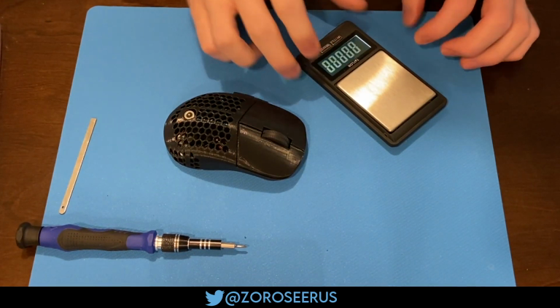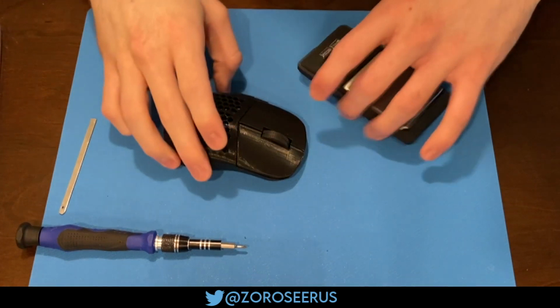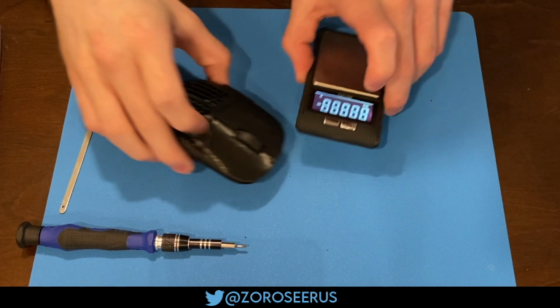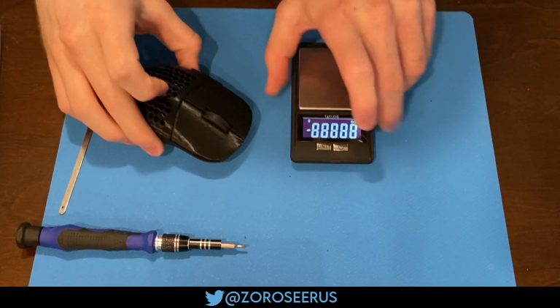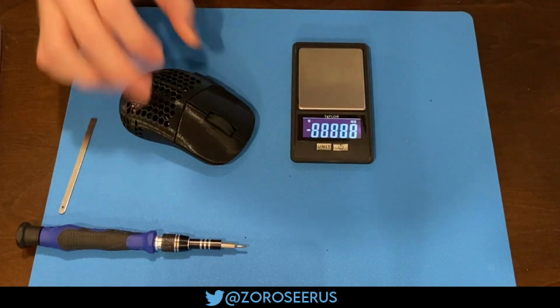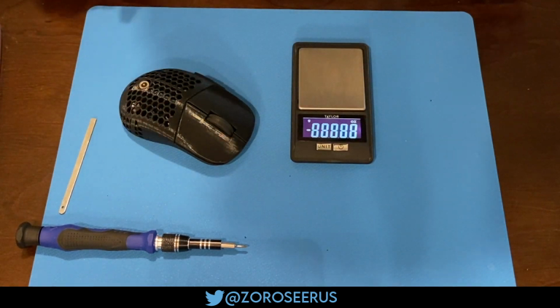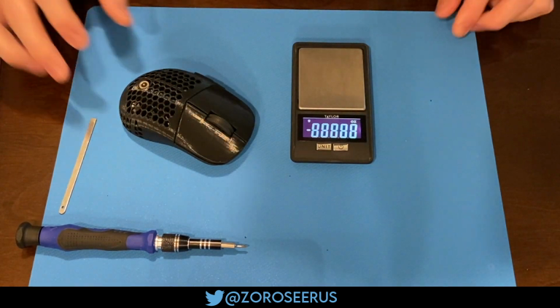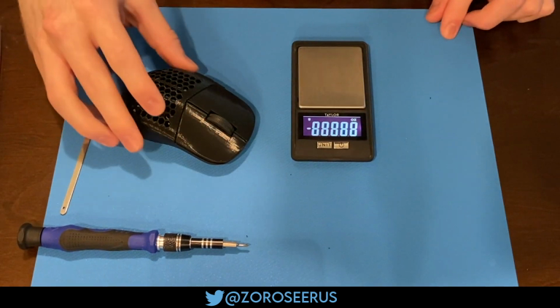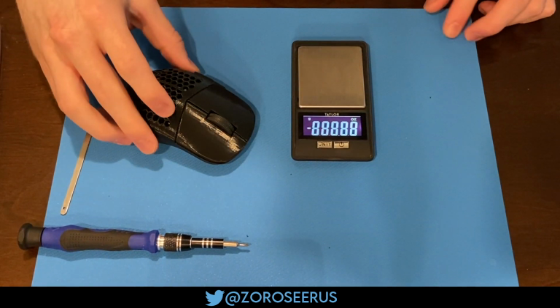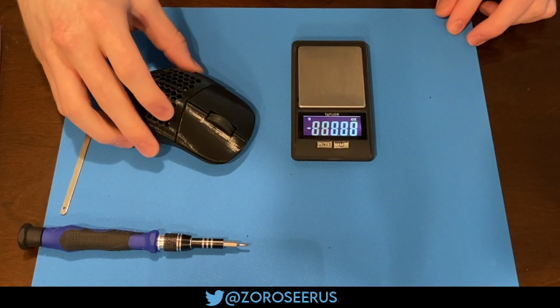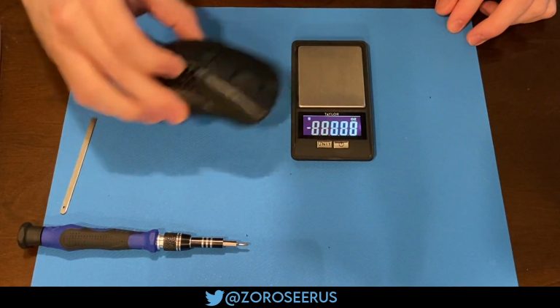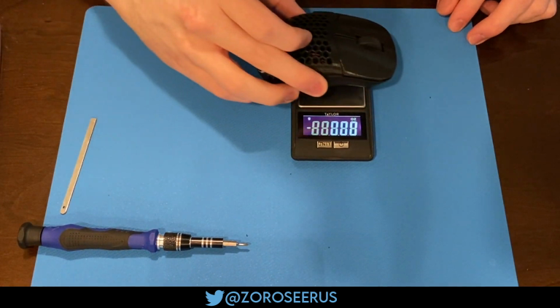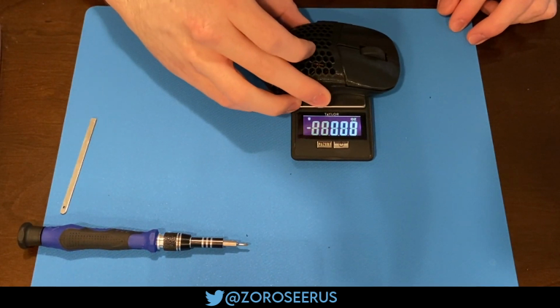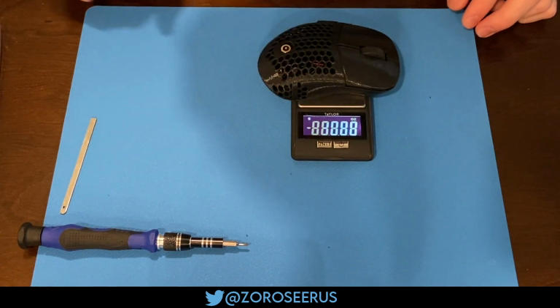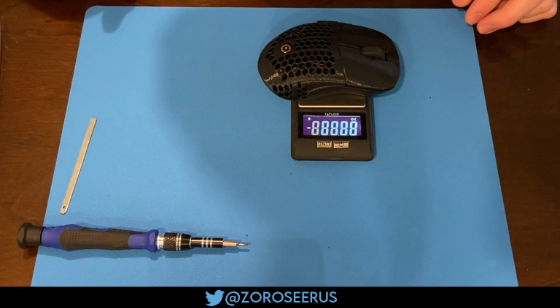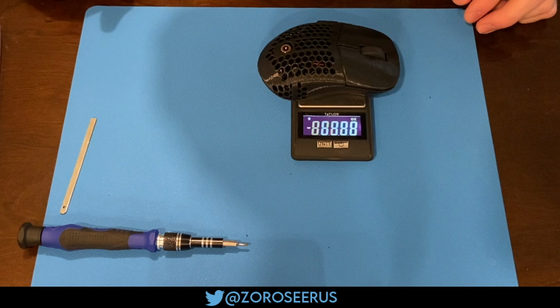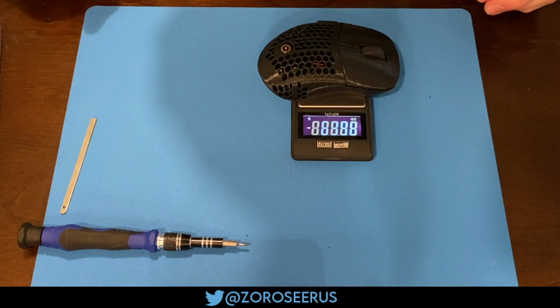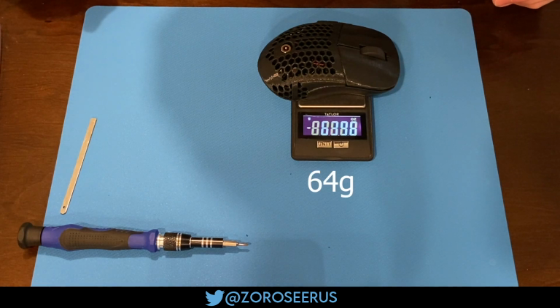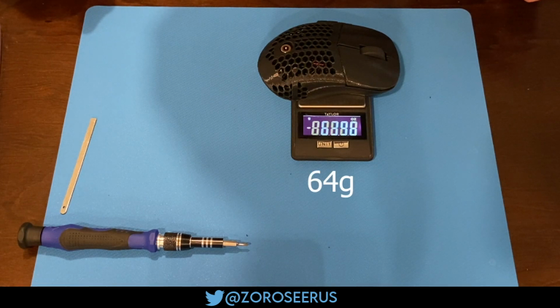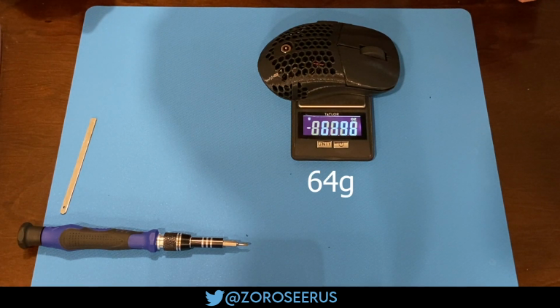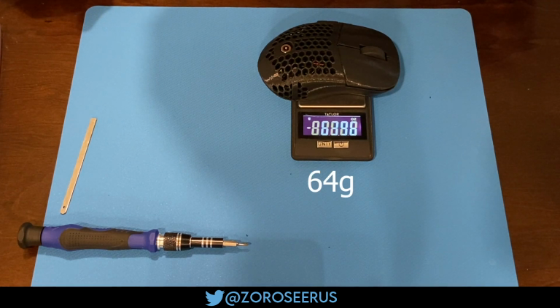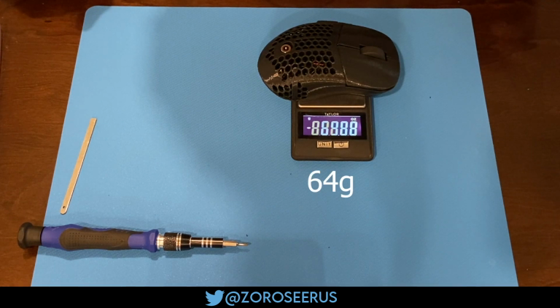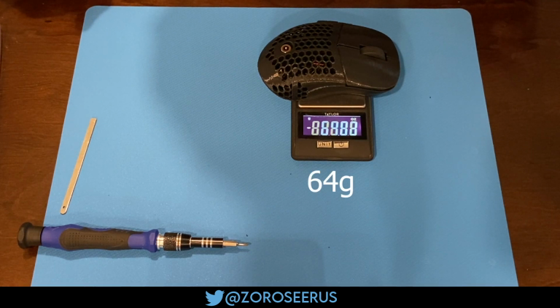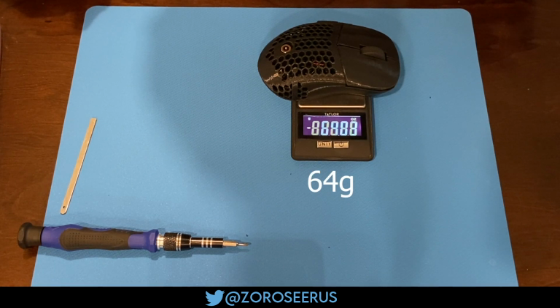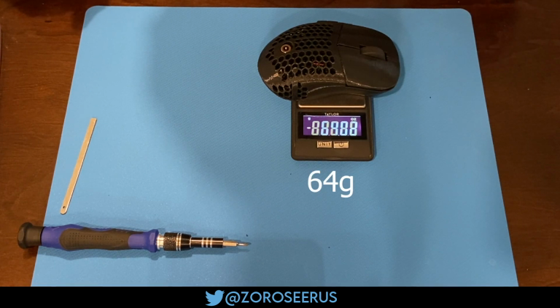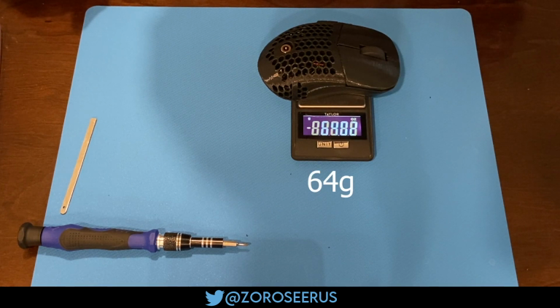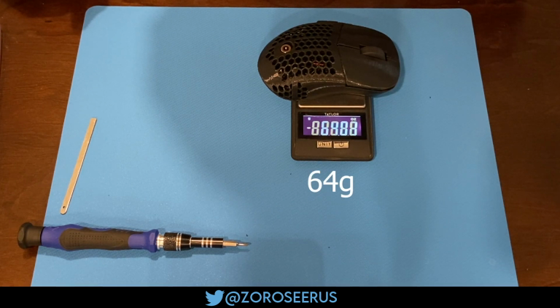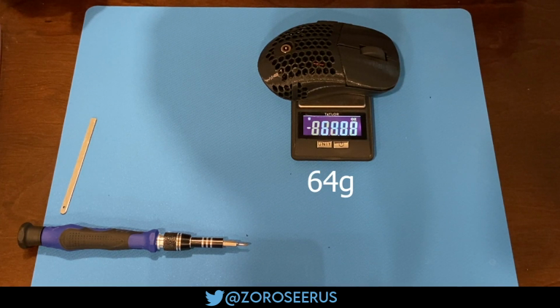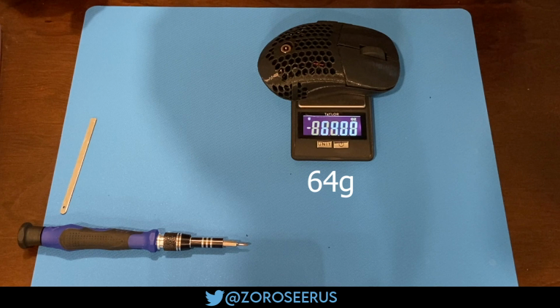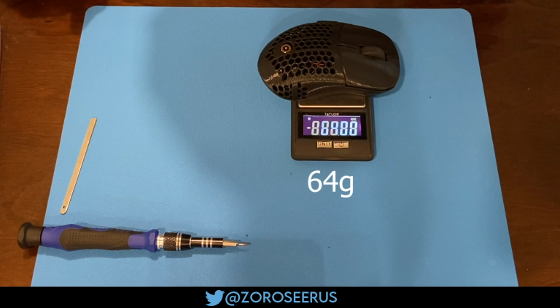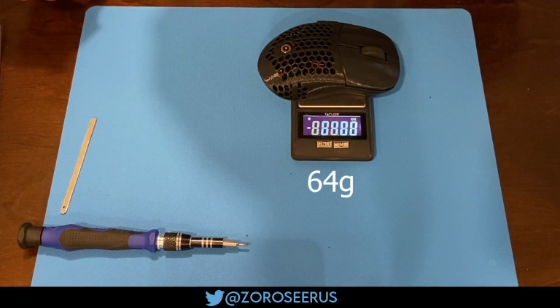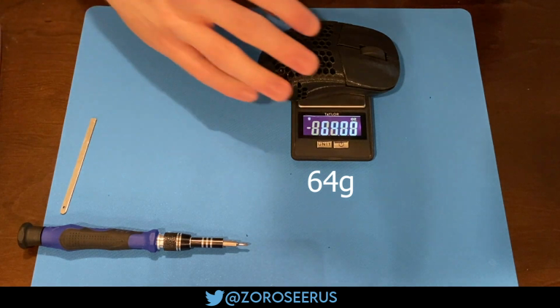This angle was trash for this scale, but it's 64 grams here. I'd expect another 2-3 grams with the solid variant, so around 67. You'd probably get another gram or two of variation based on which battery you're using.